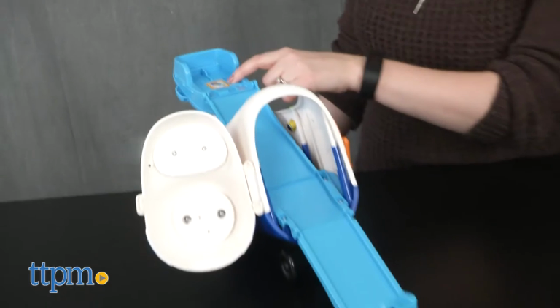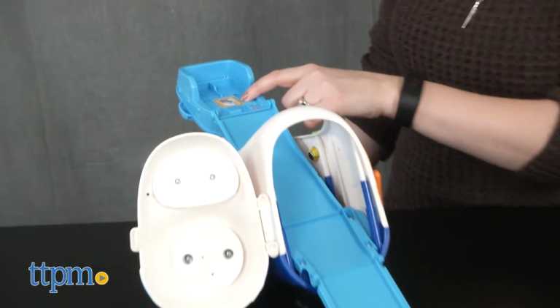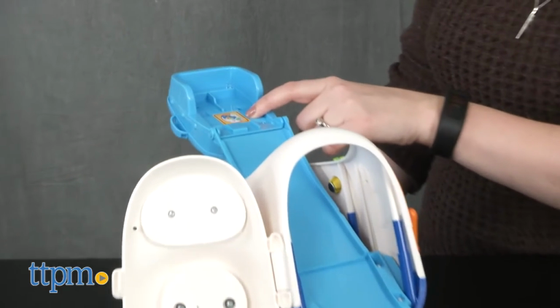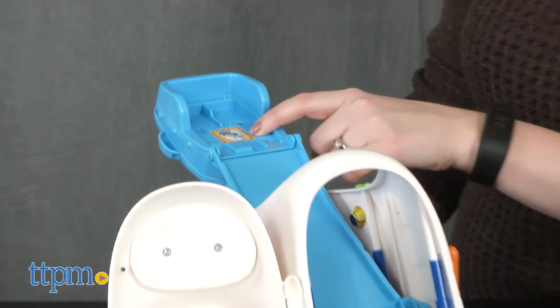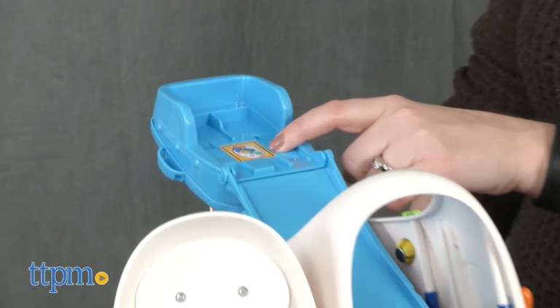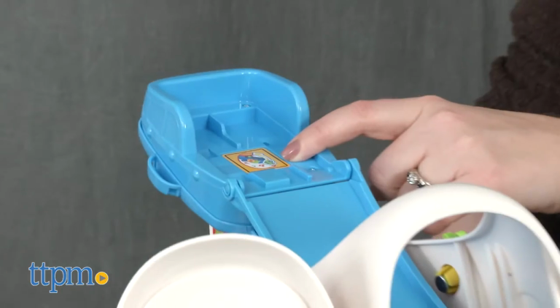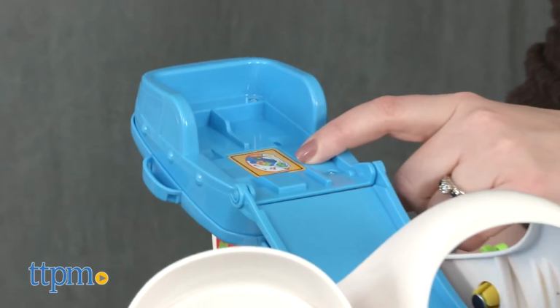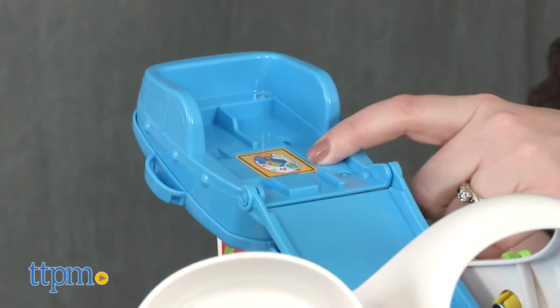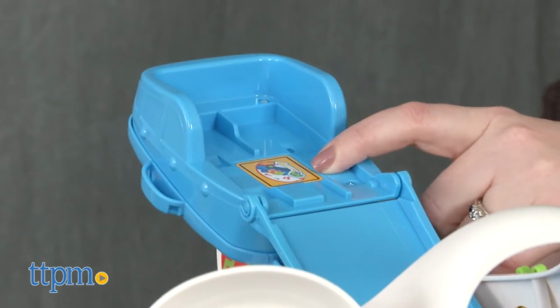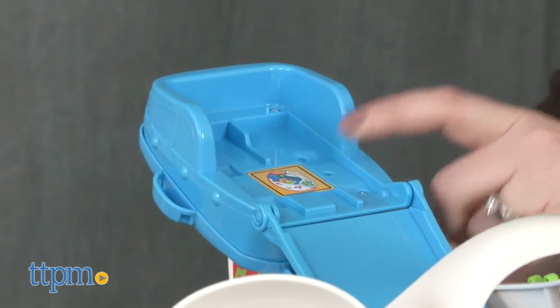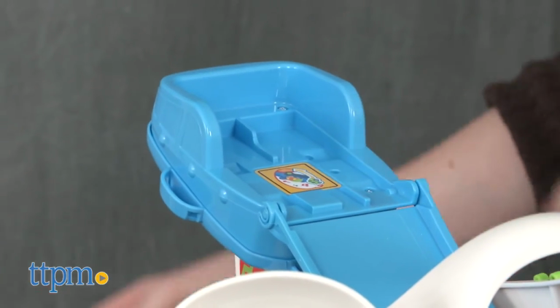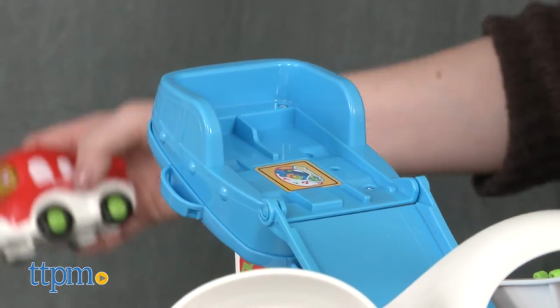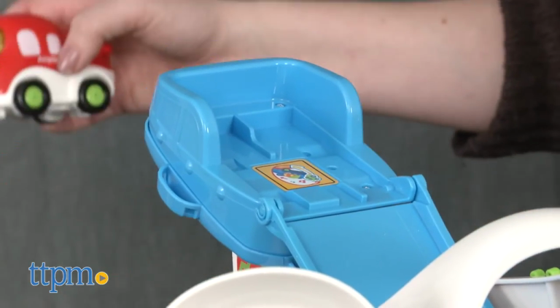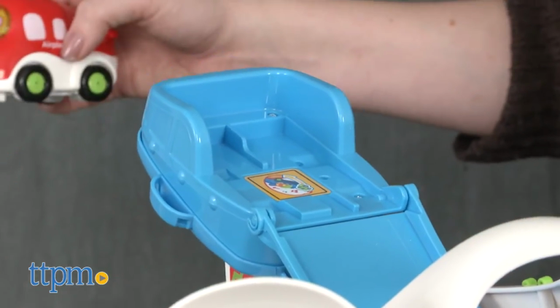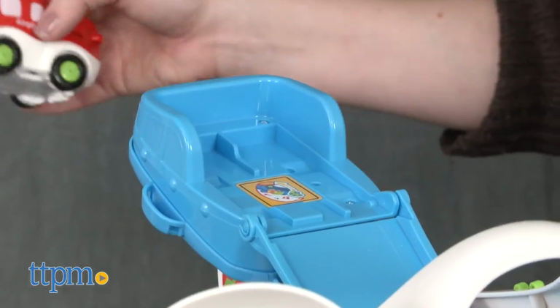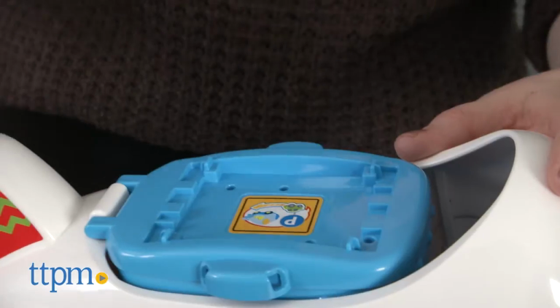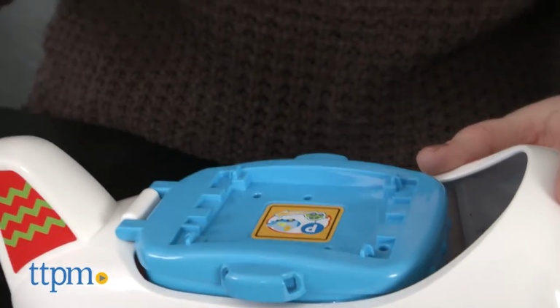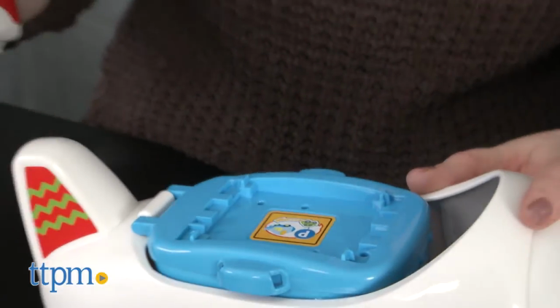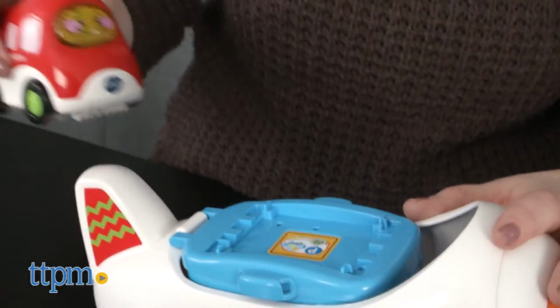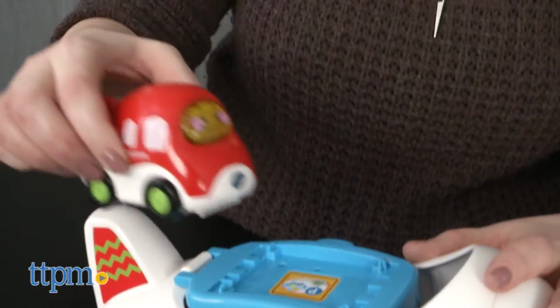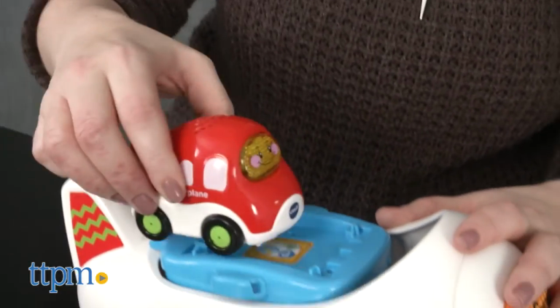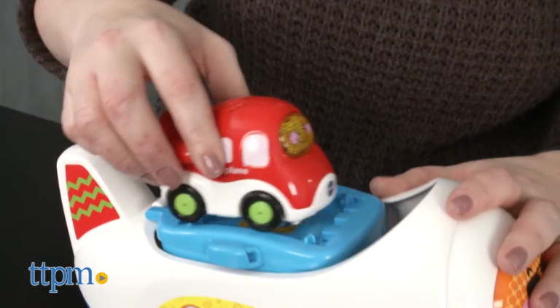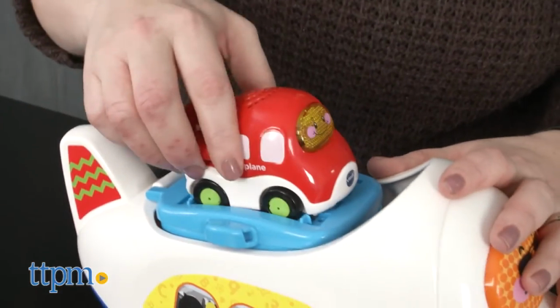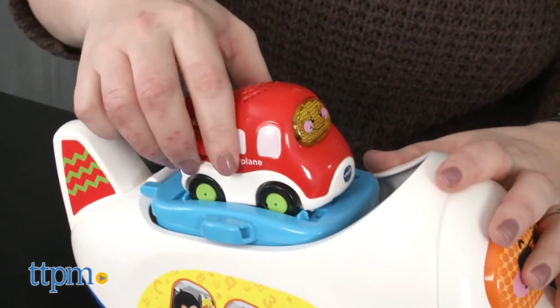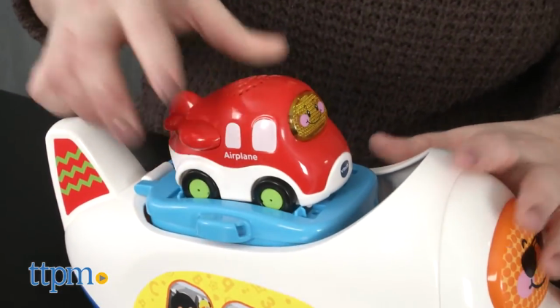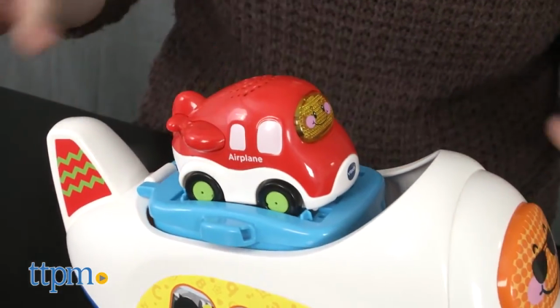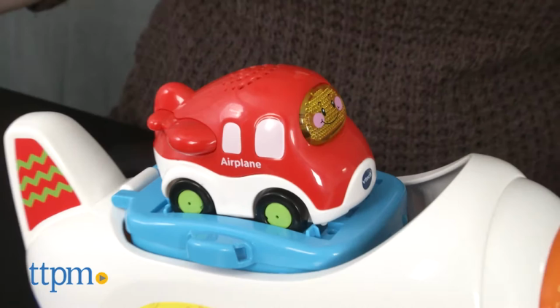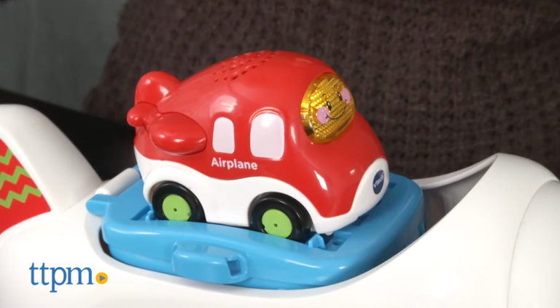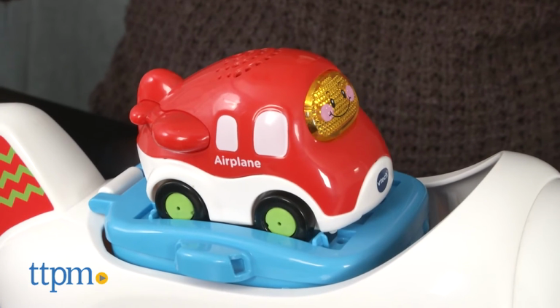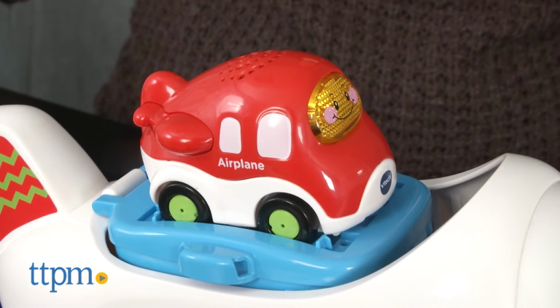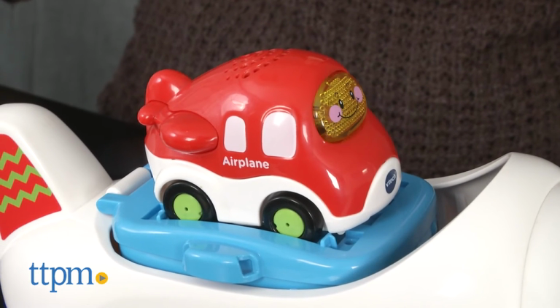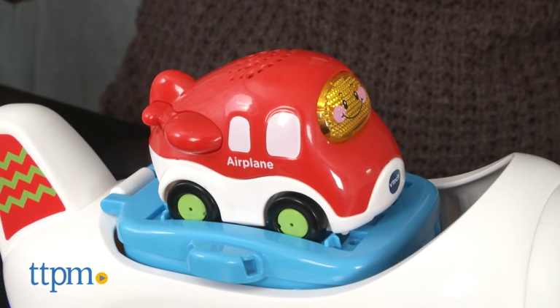Just like other Gogo Smart Wheels playsets, this one has smart point locations that activate phrases, music, and sound effects whenever a Gogo Smart Wheels vehicle is placed on them.